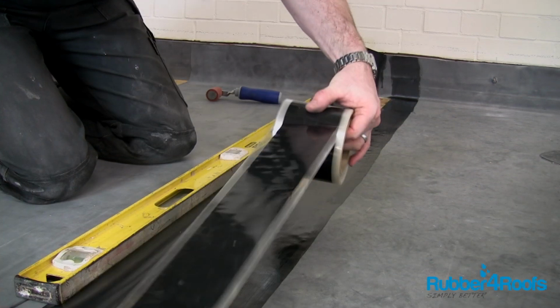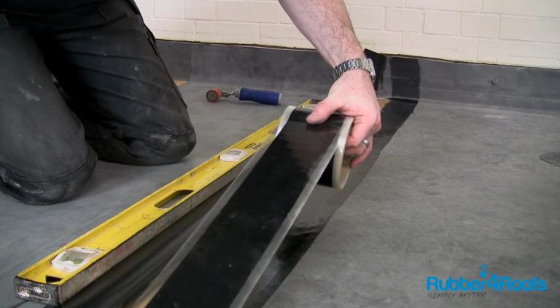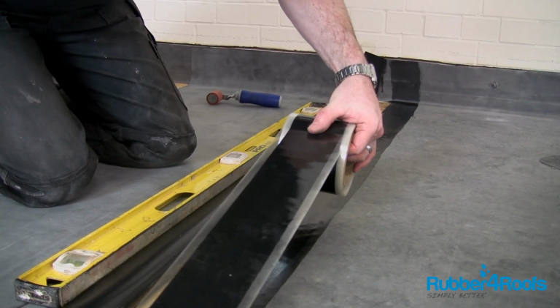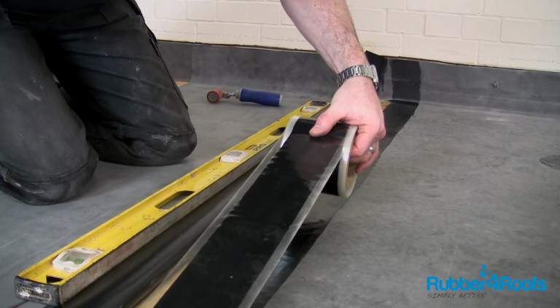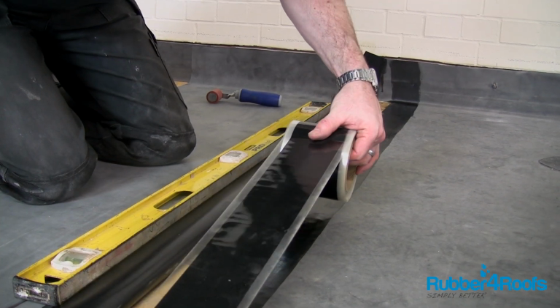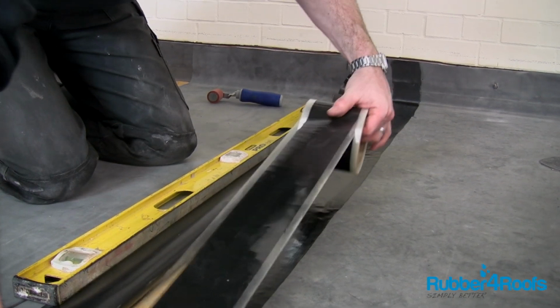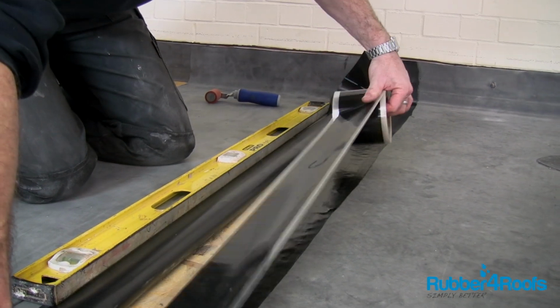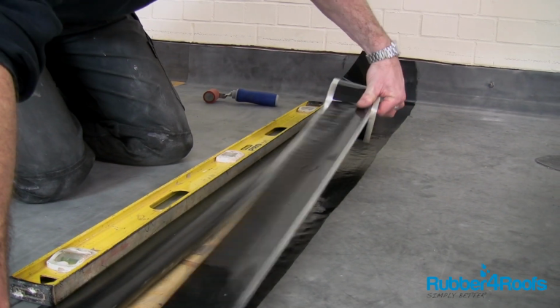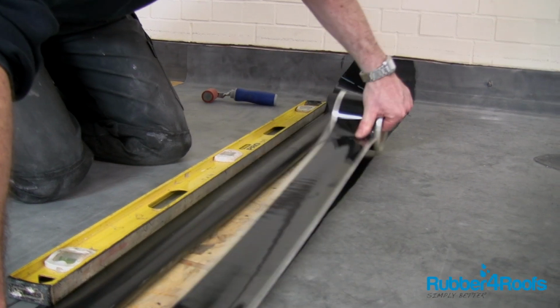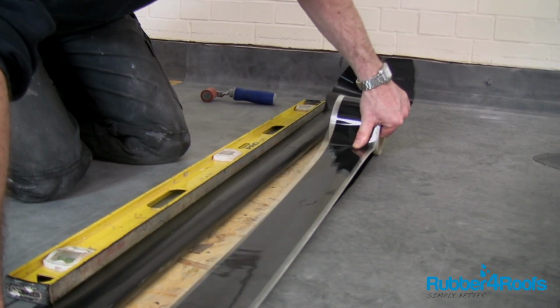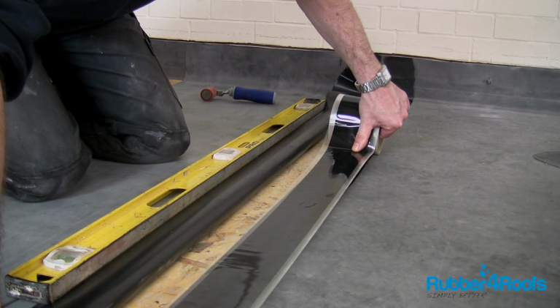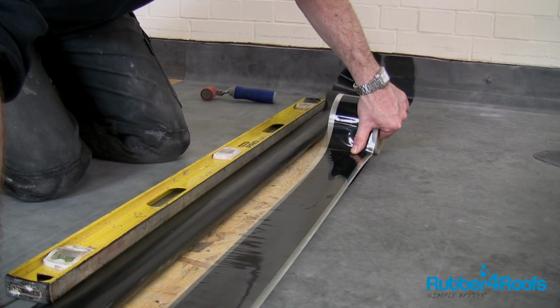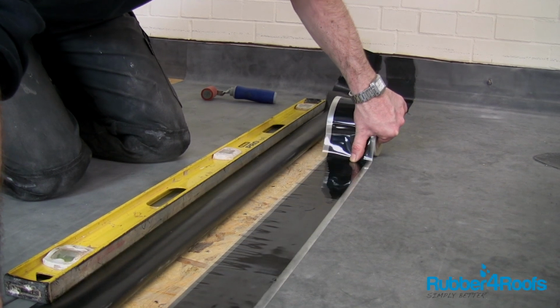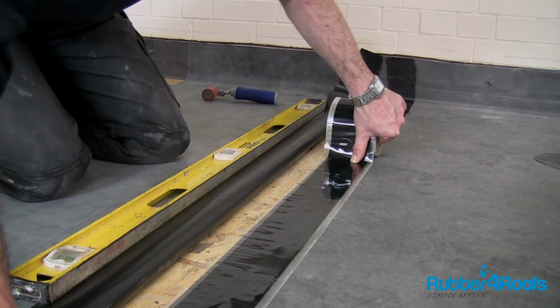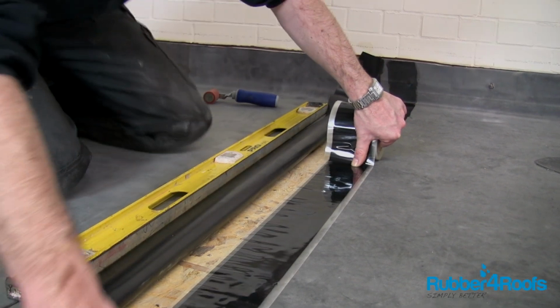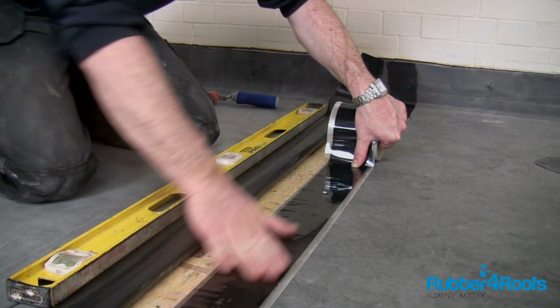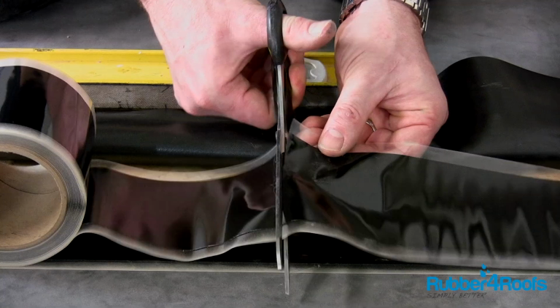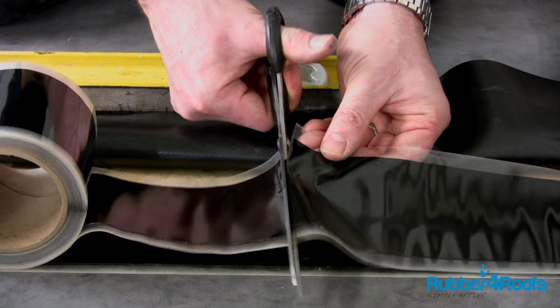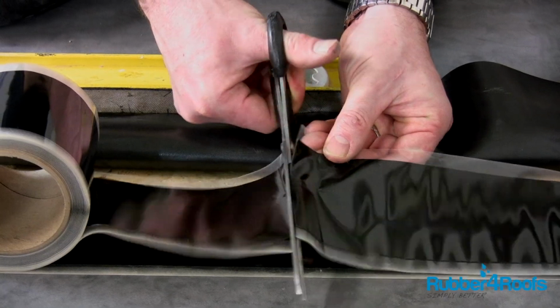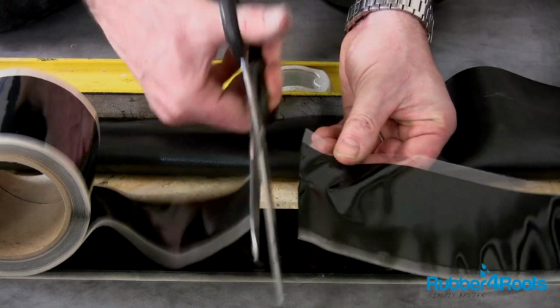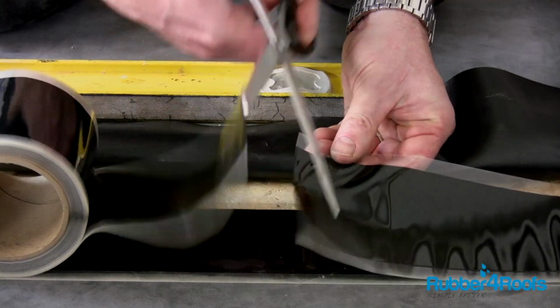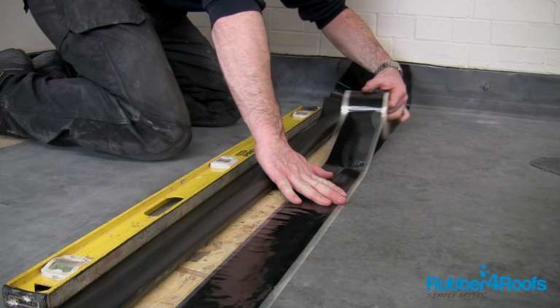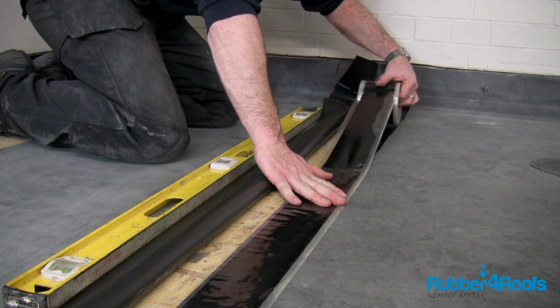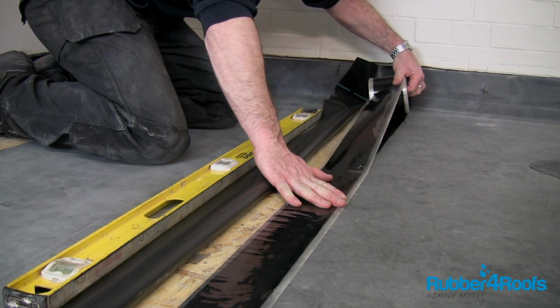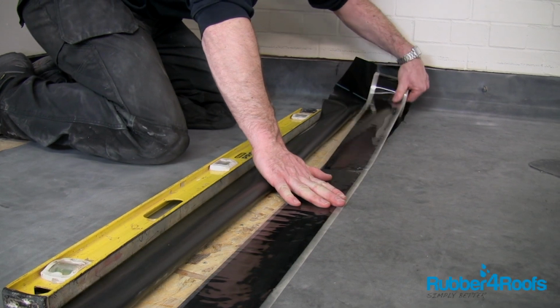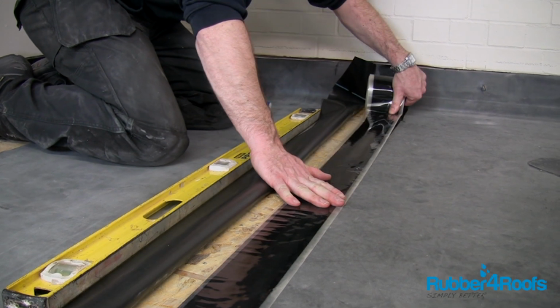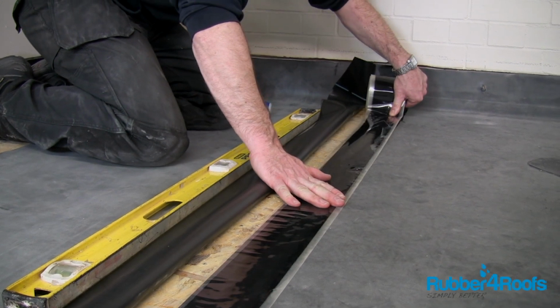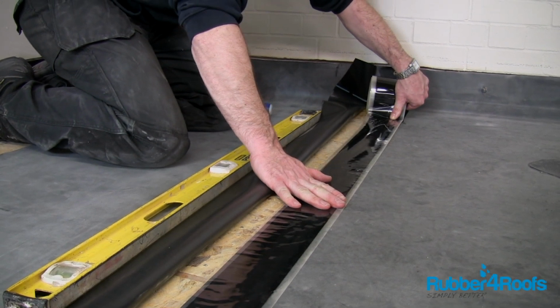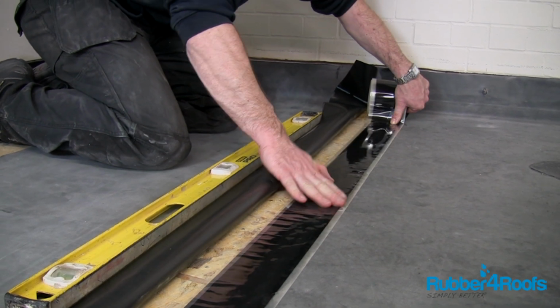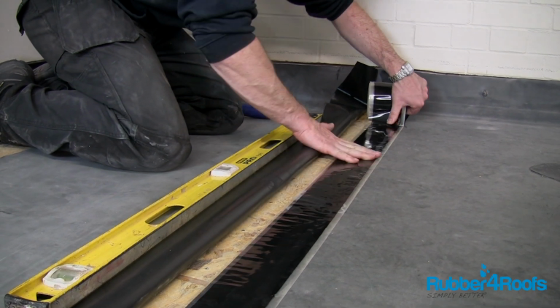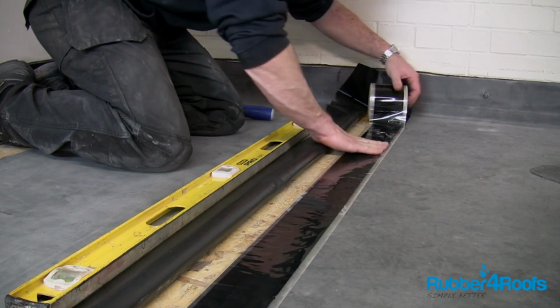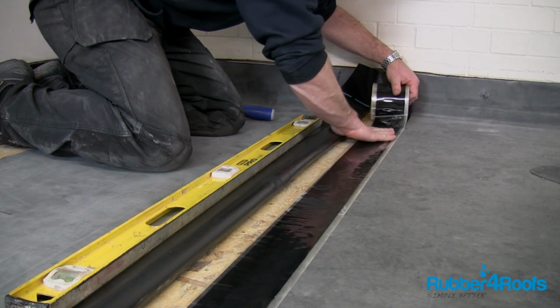Apply splice tape to the bottom sheet, ensuring that primer is still visible along the edge. Cut the splice tape and smooth it into the angle change of the upstand, making sure that the tape follows the corner.